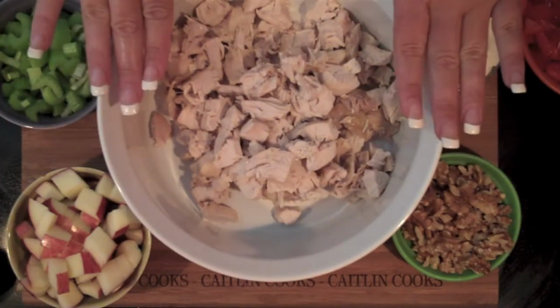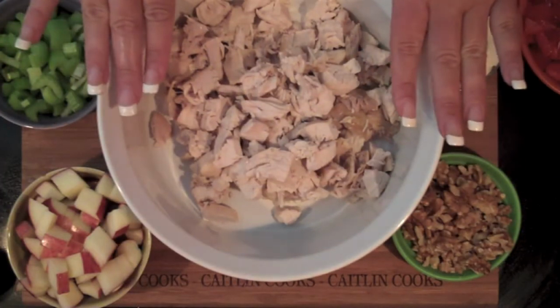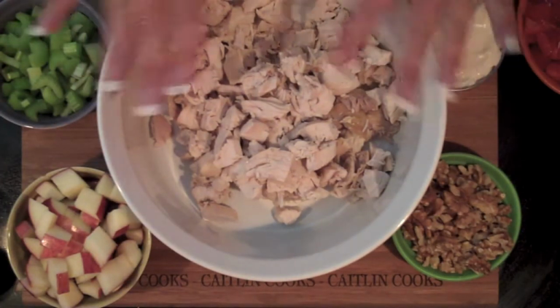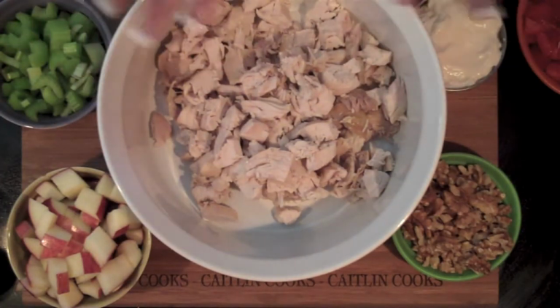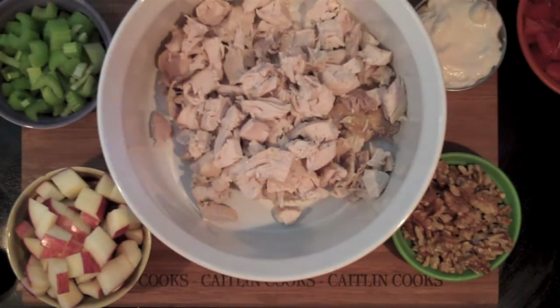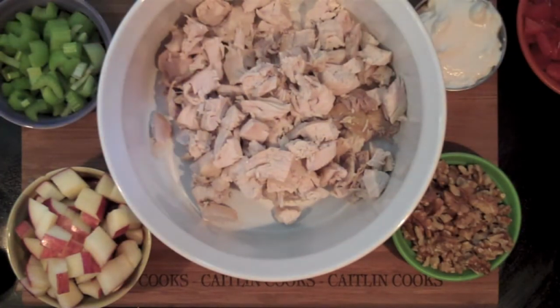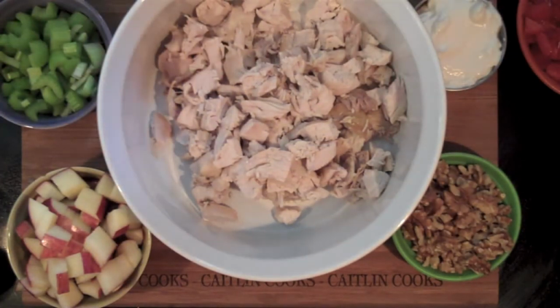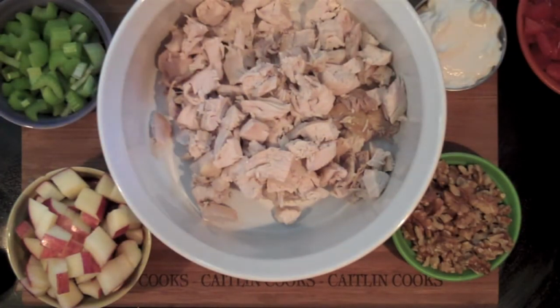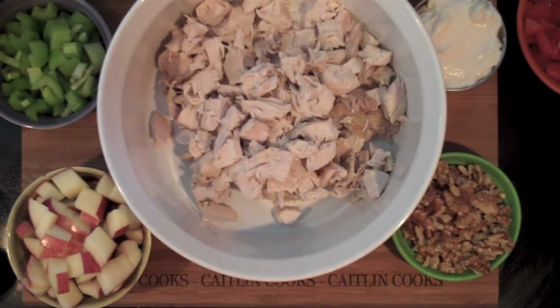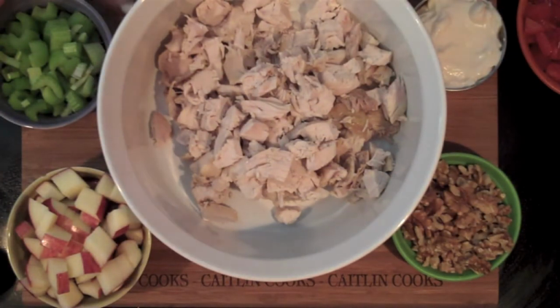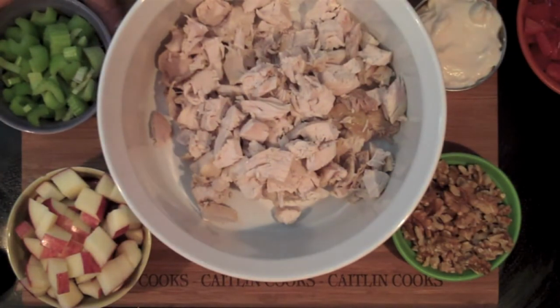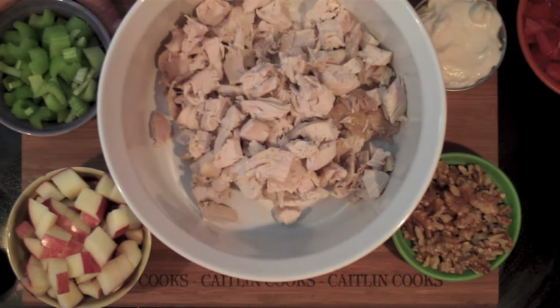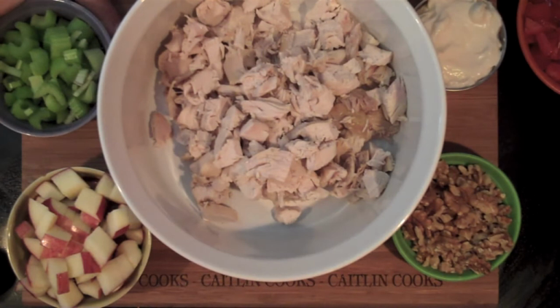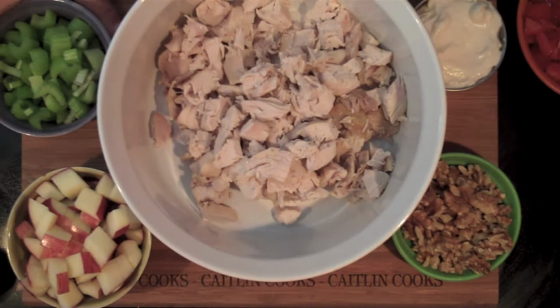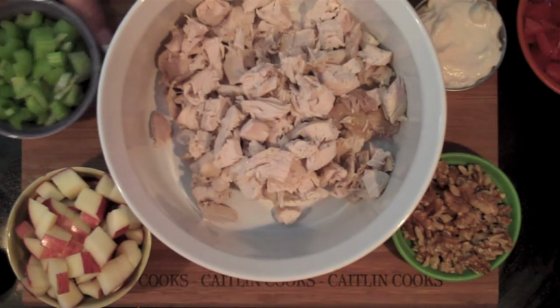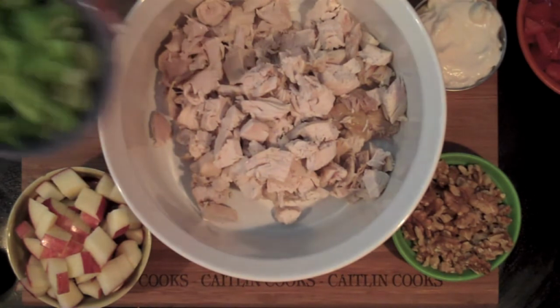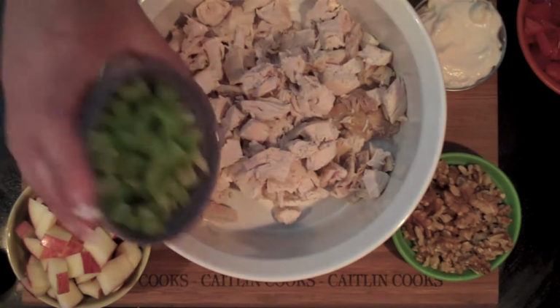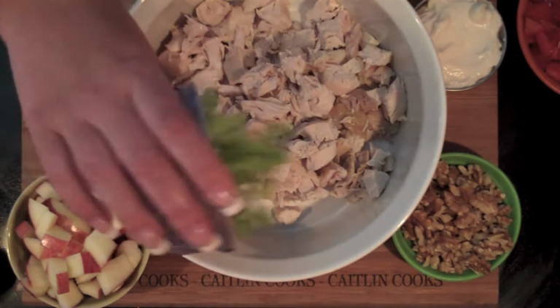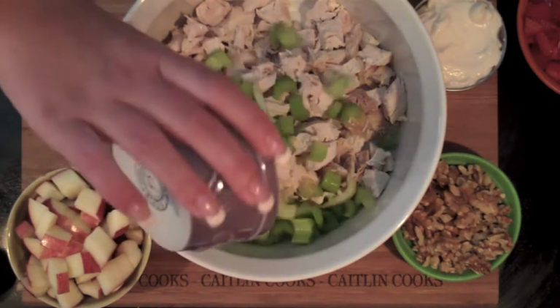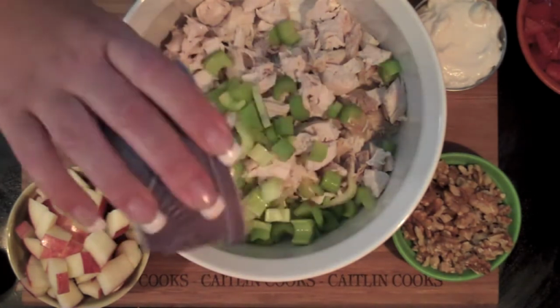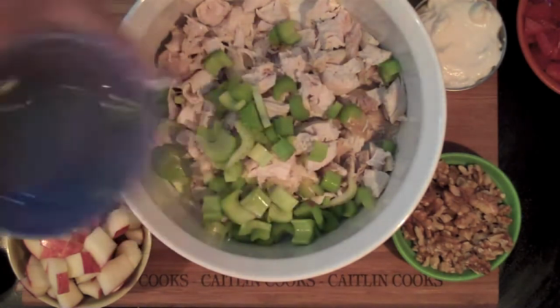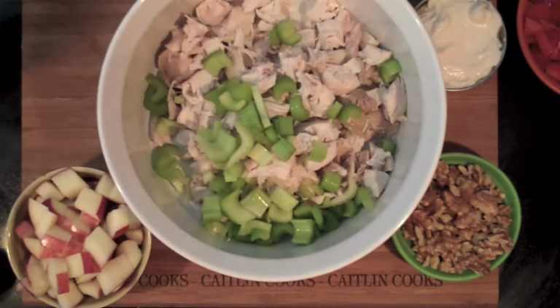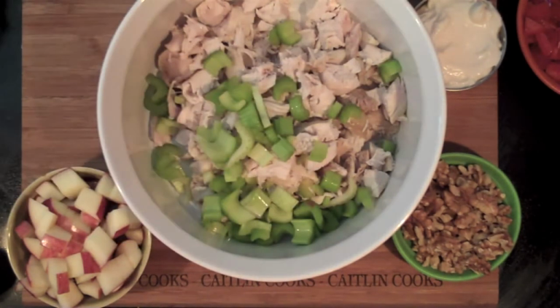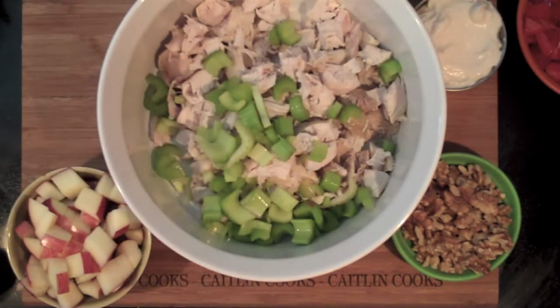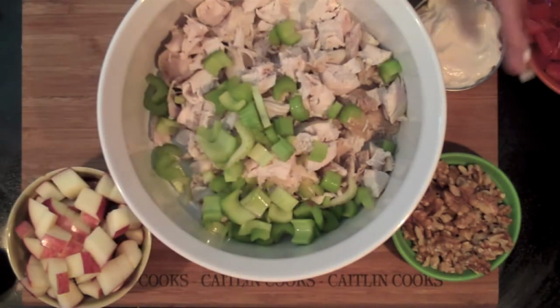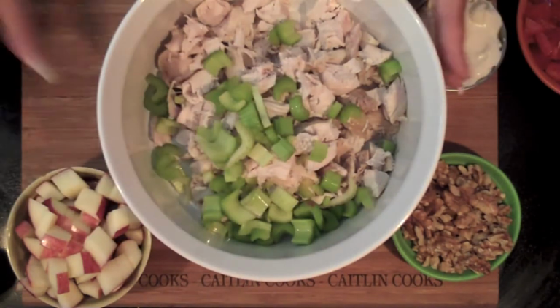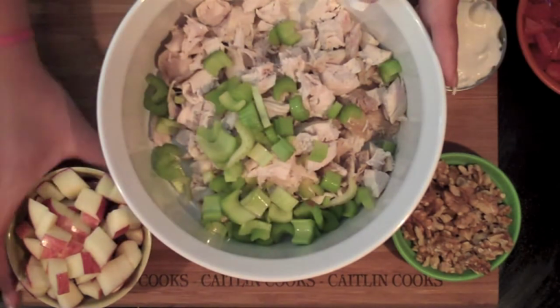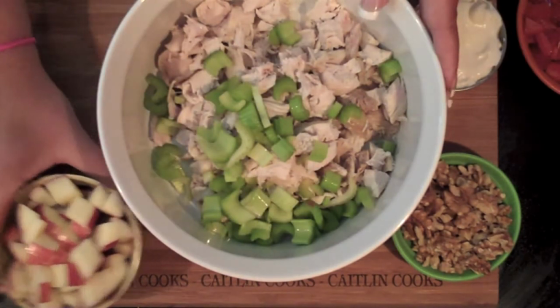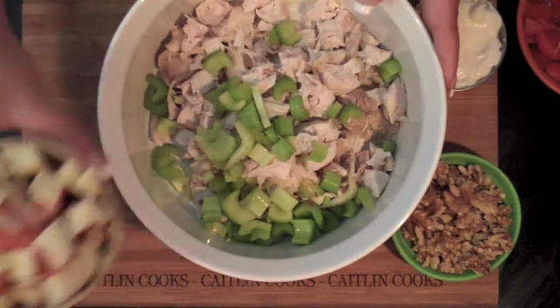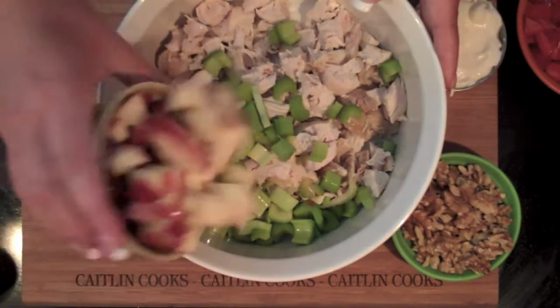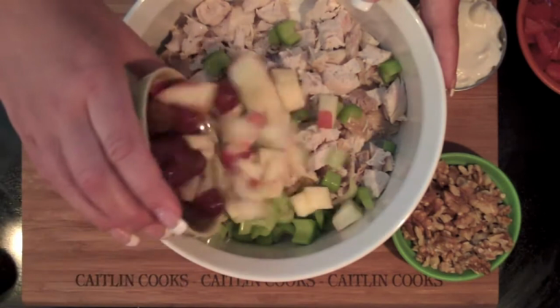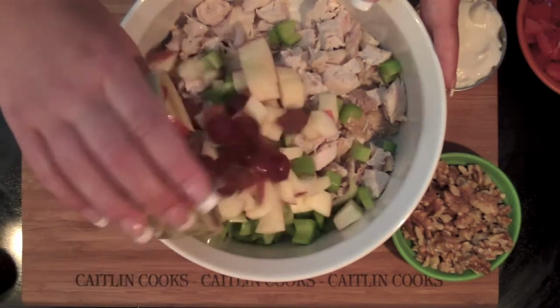I purchased a rotisserie chicken that I diced up into pieces. Feel free to use leftover chicken, especially if you grilled the night before. It's really a perfect lunch recipe.